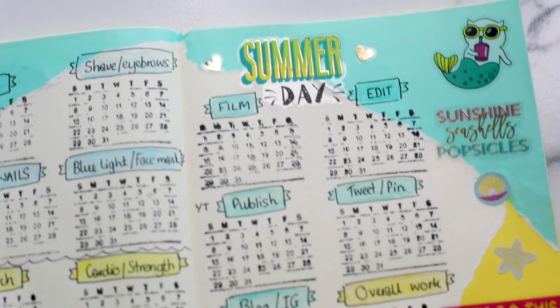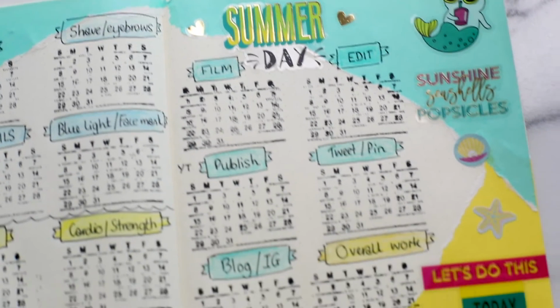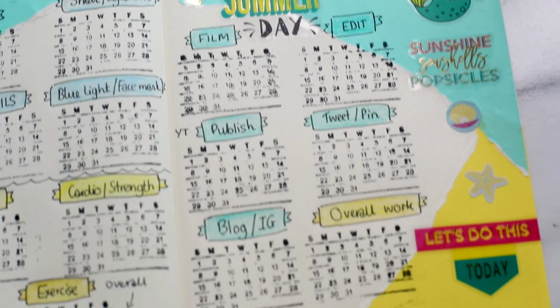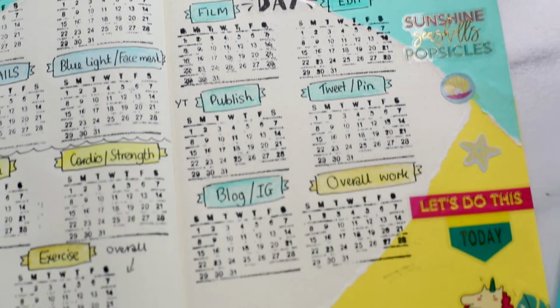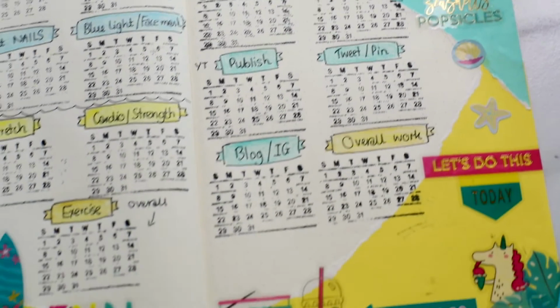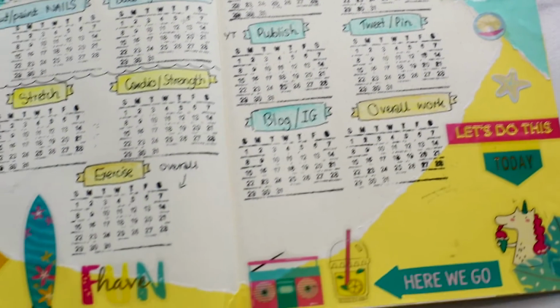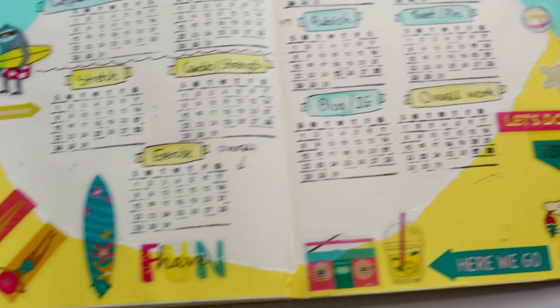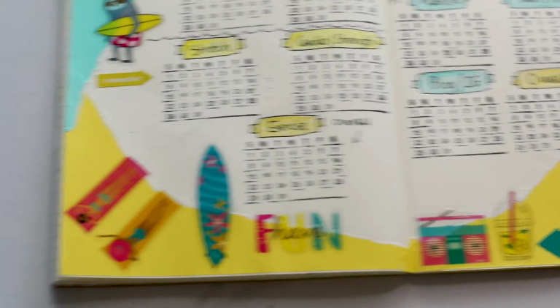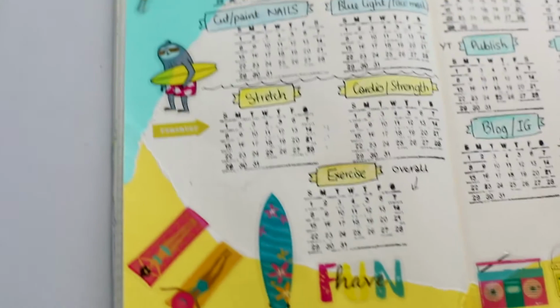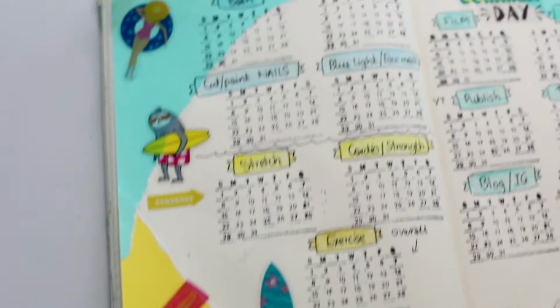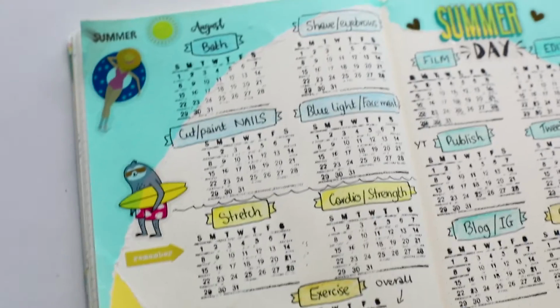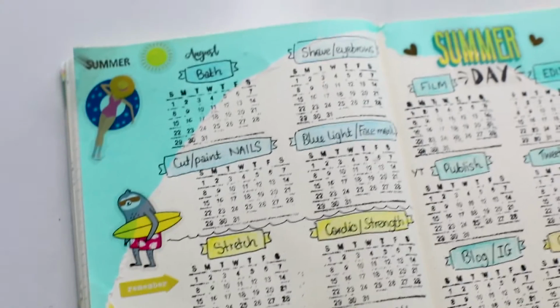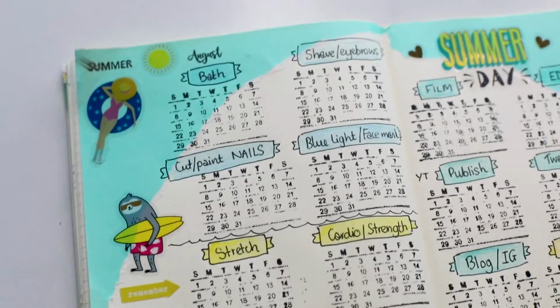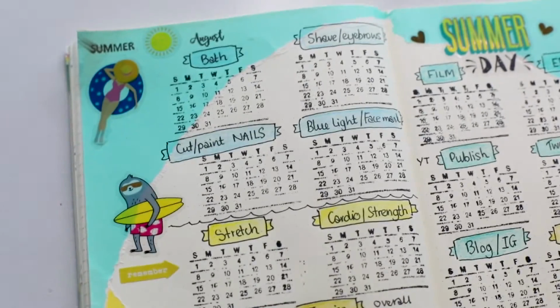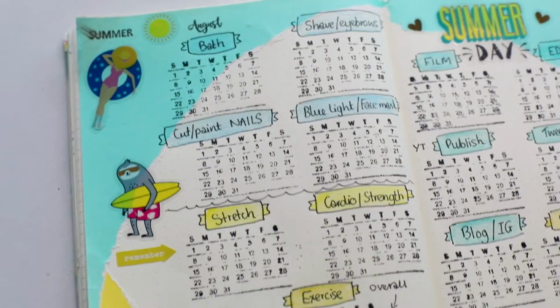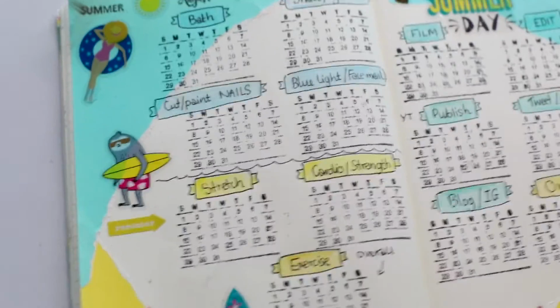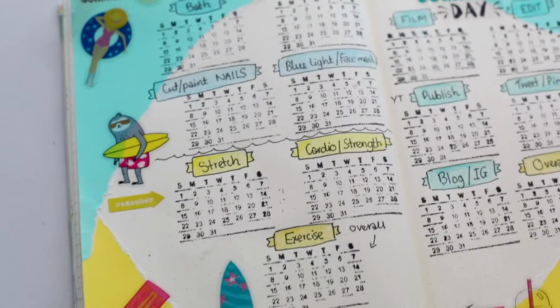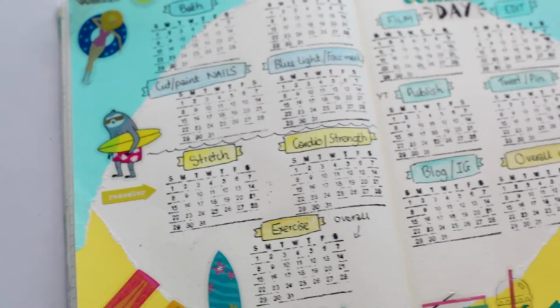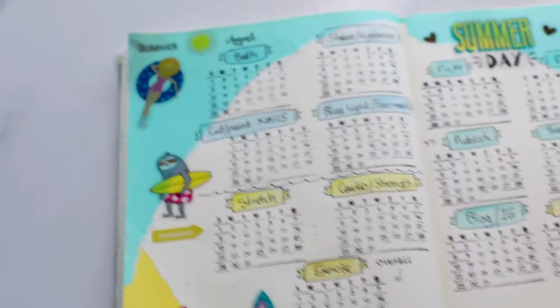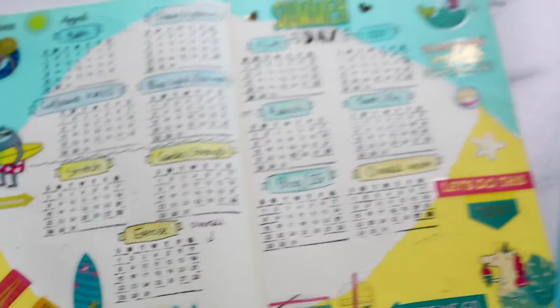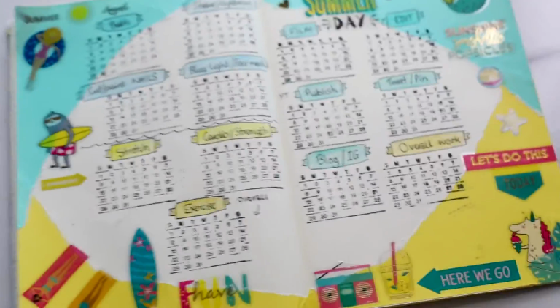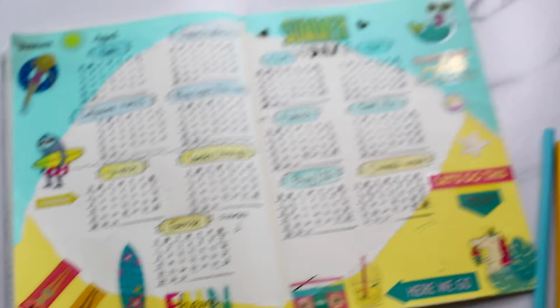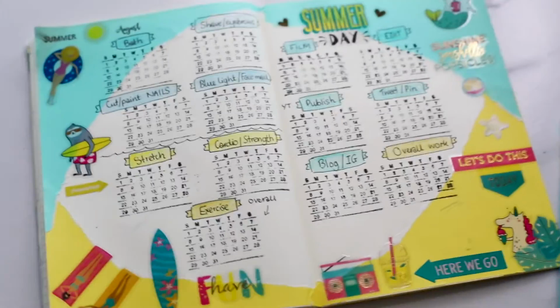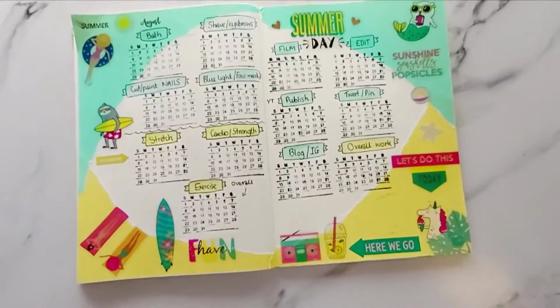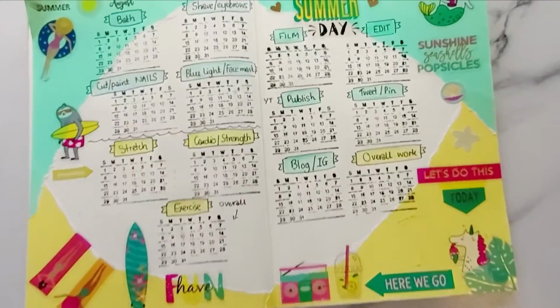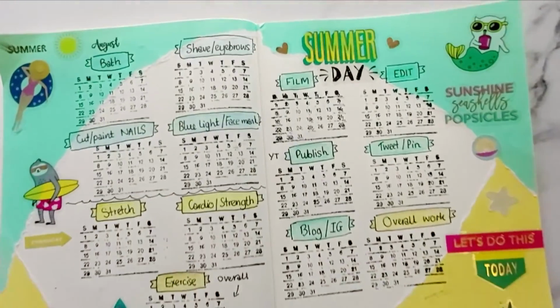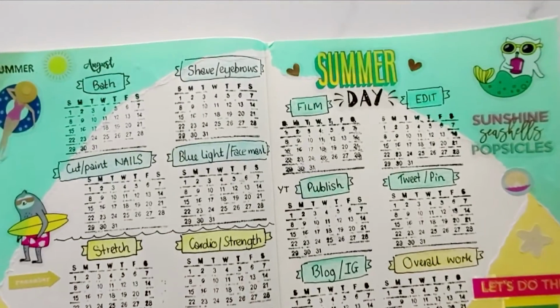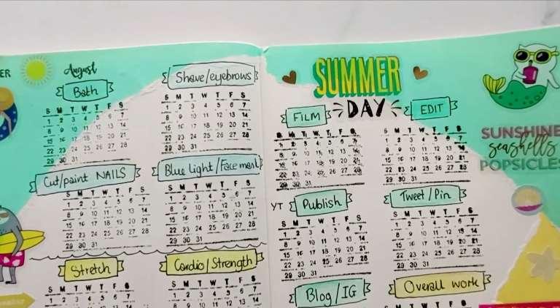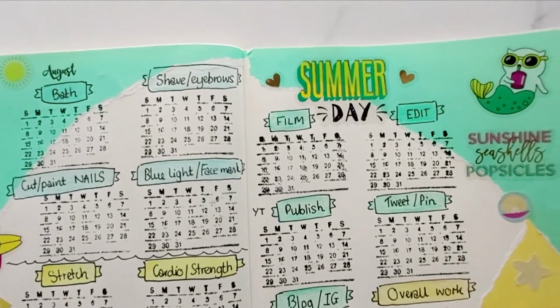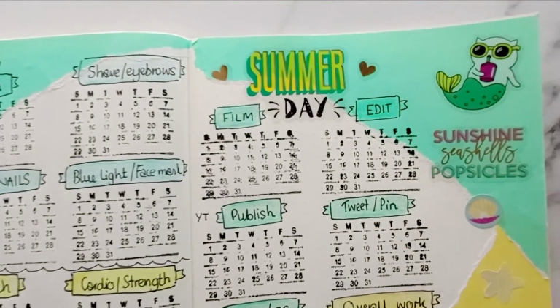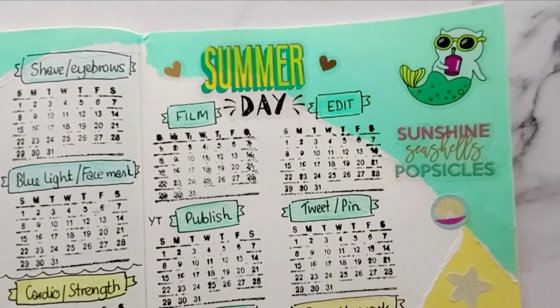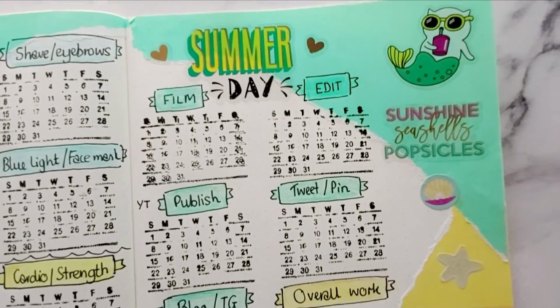Let me know what you track in your habit tracker, or should I say bullet journal. Thanks for watching — bye, see you in the next video!